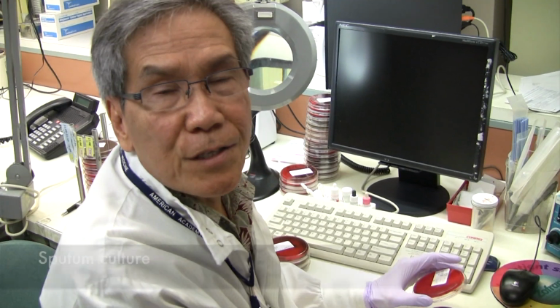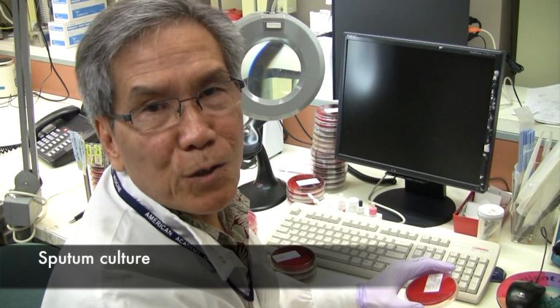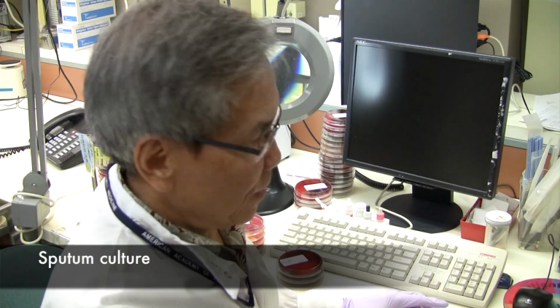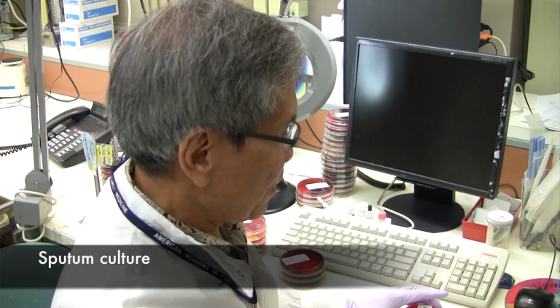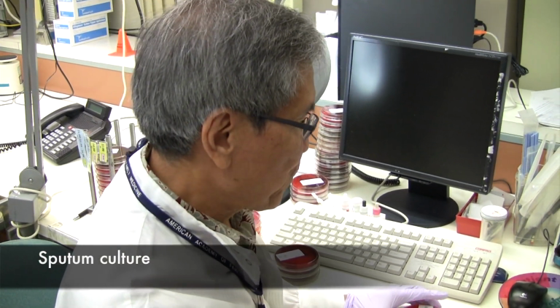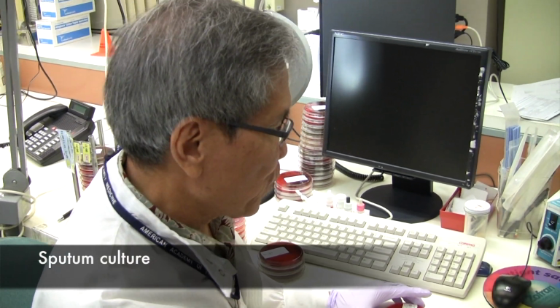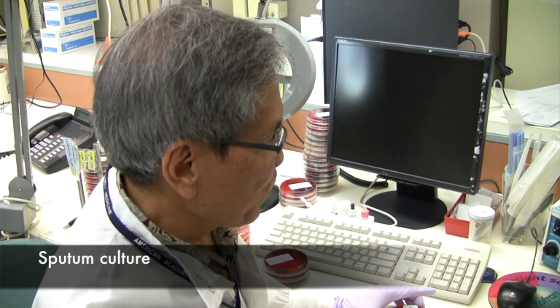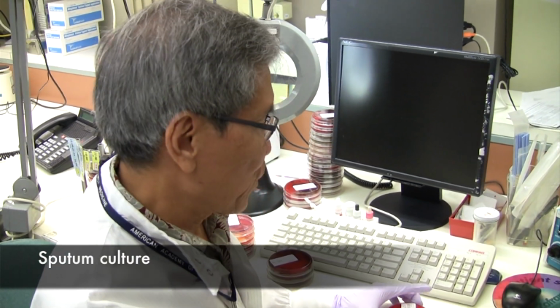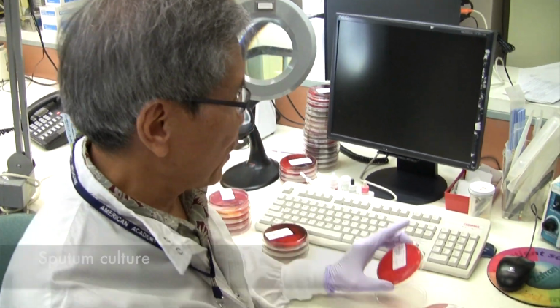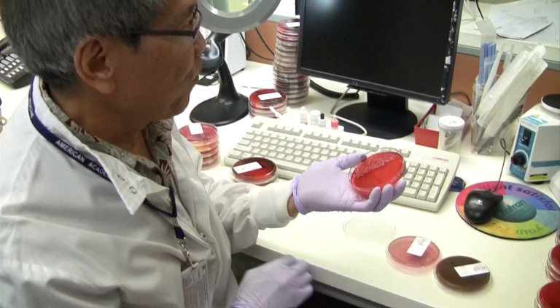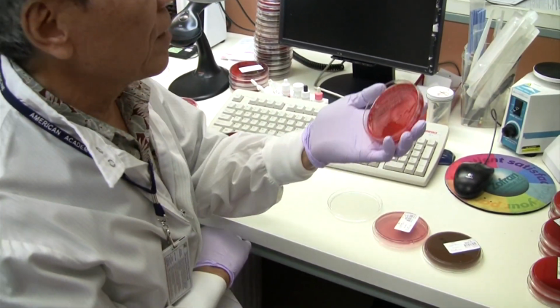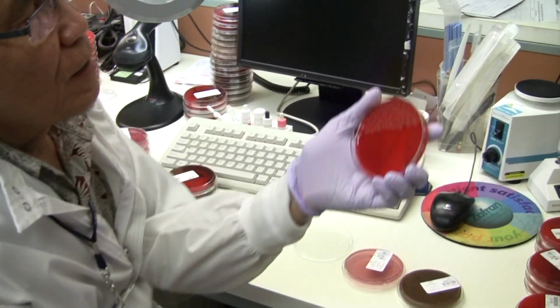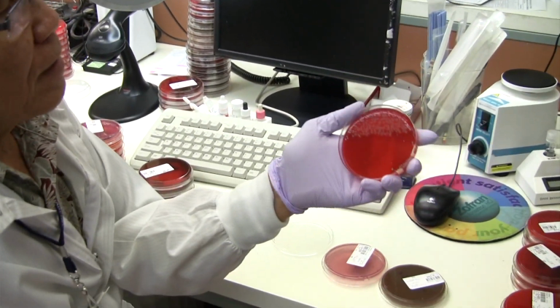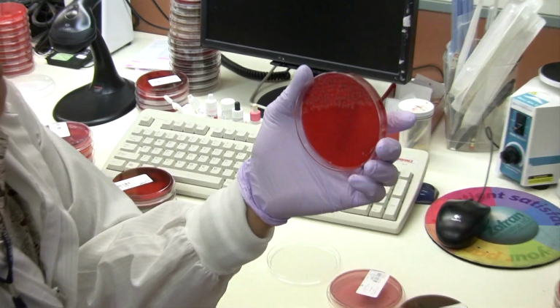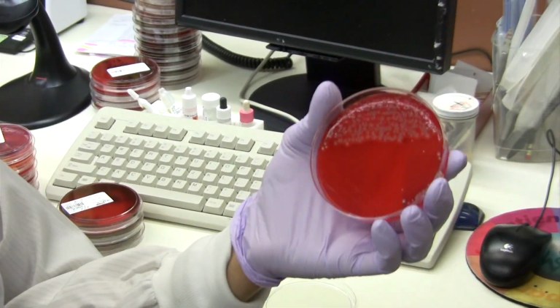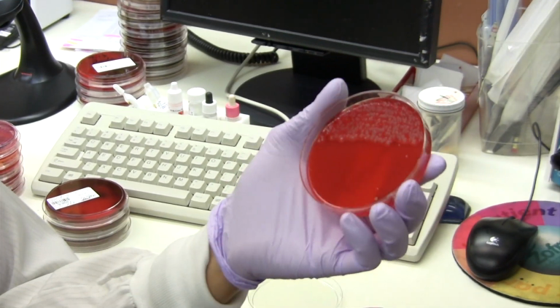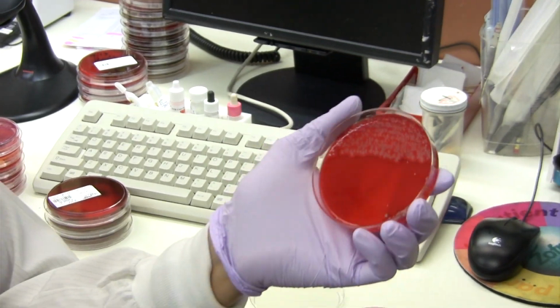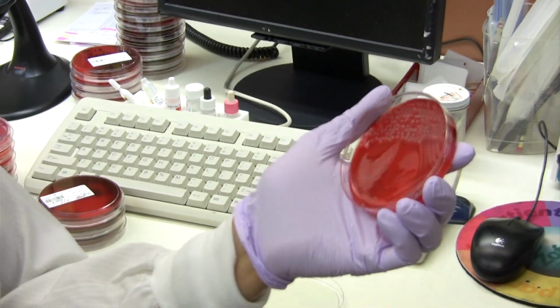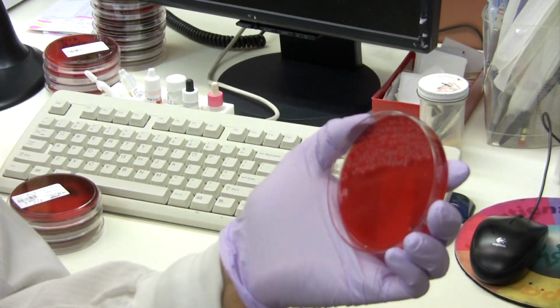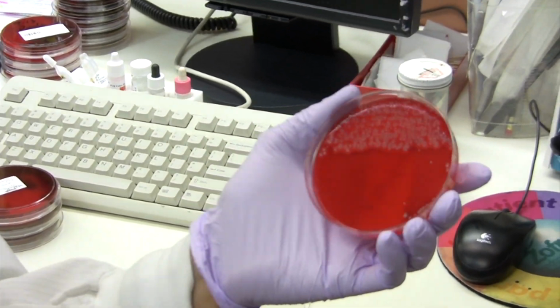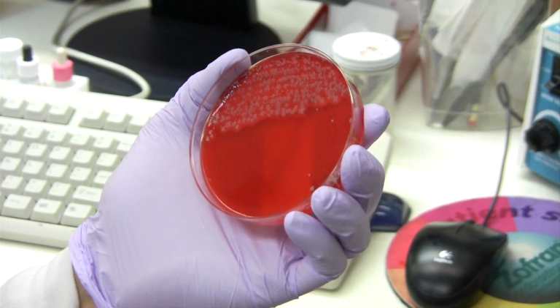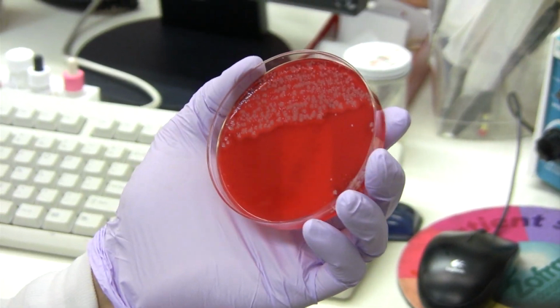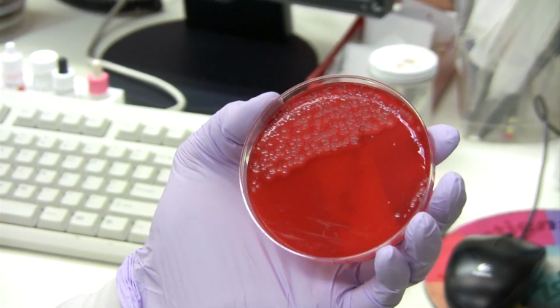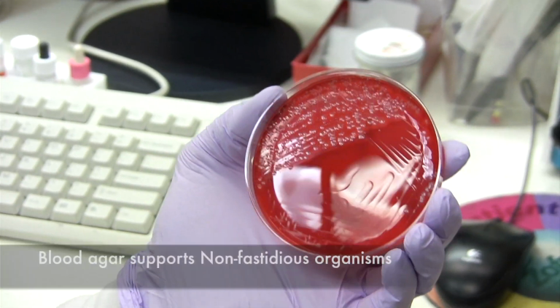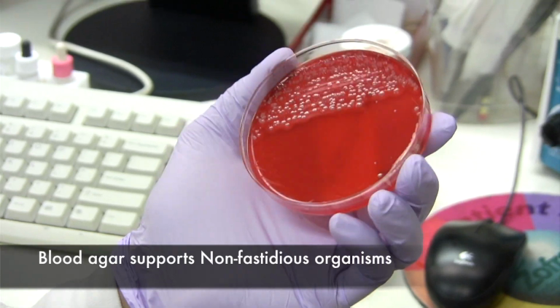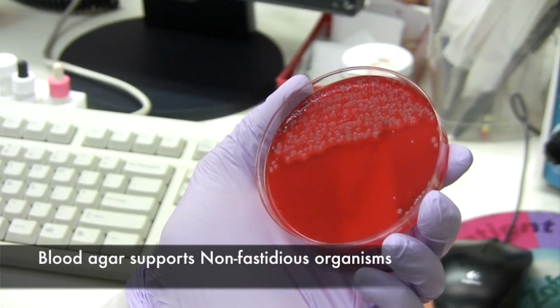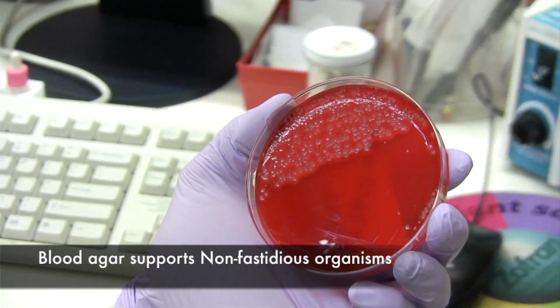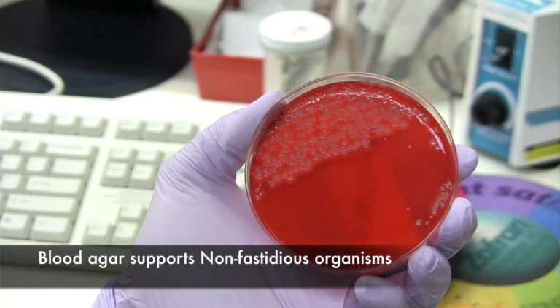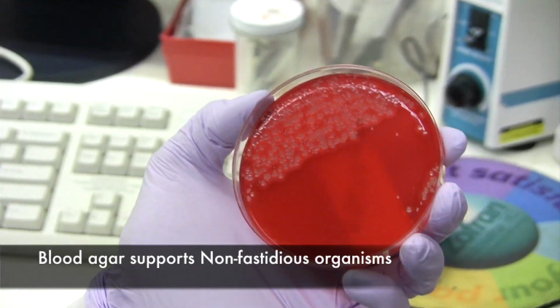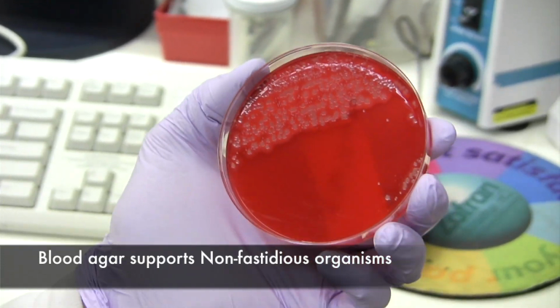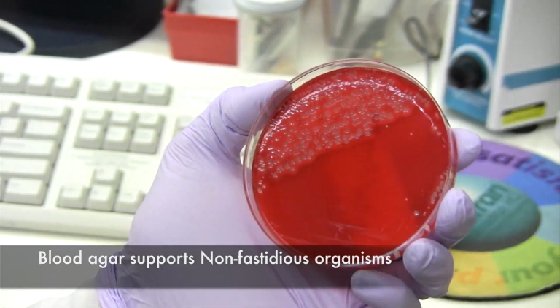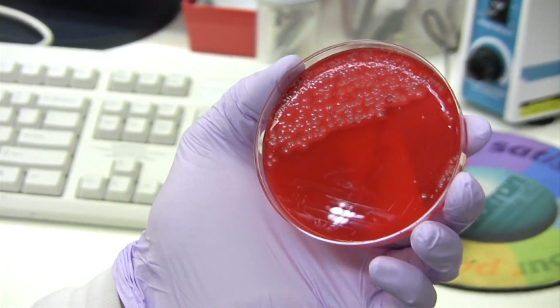This is sputum. For sputum, we're pretty much using the same plates — blood agar plate — because blood agar plate supports the growth of non-fastidious microorganisms.